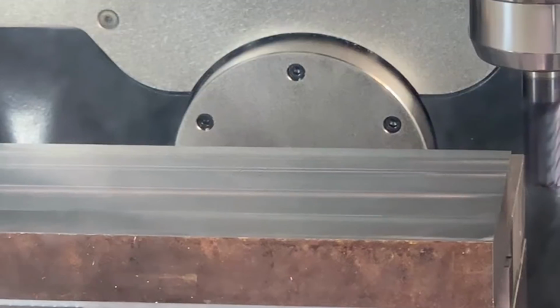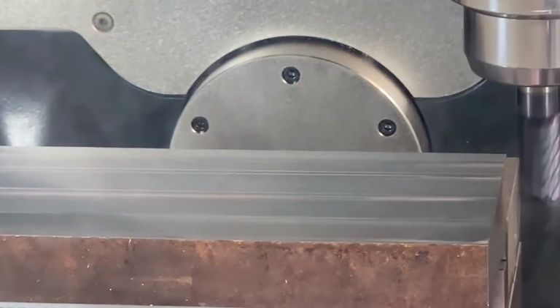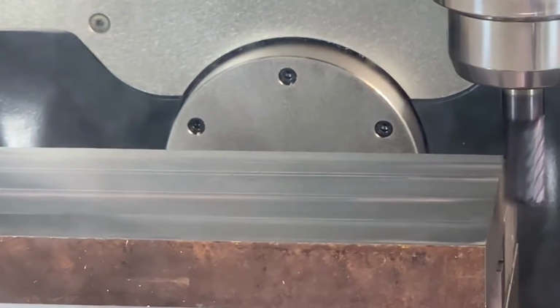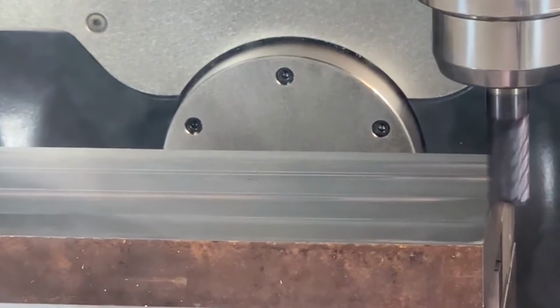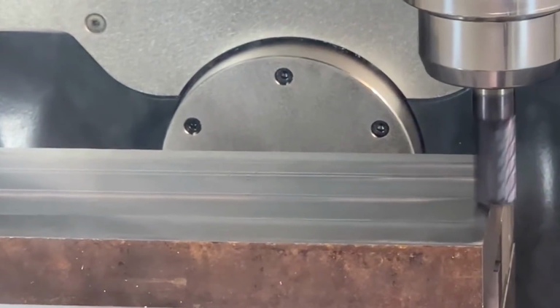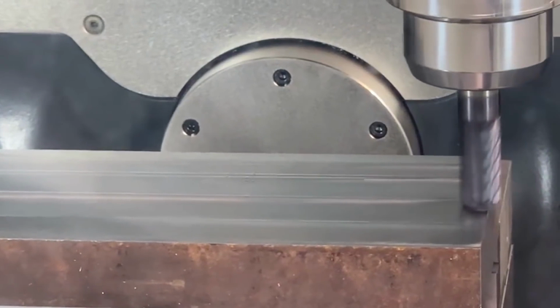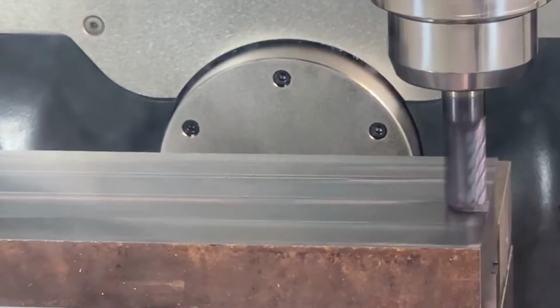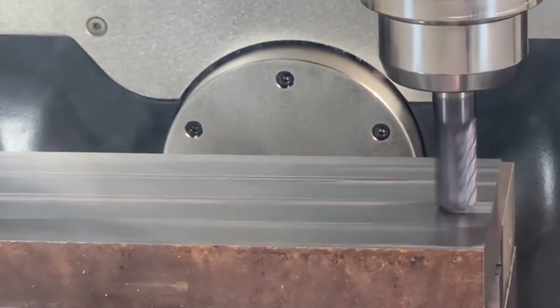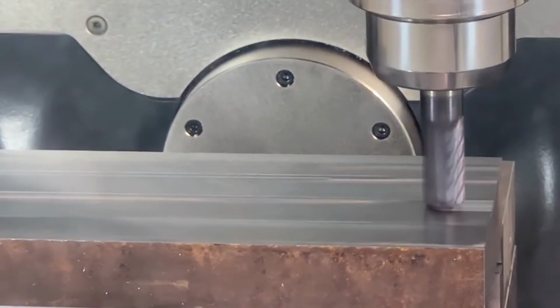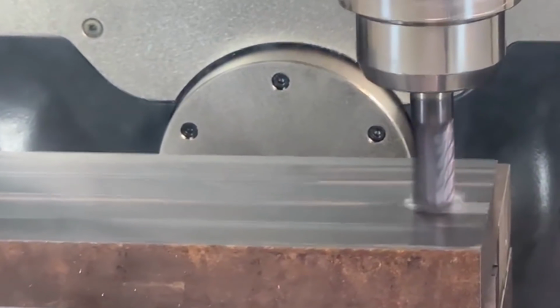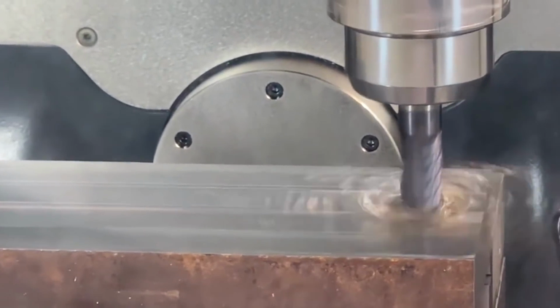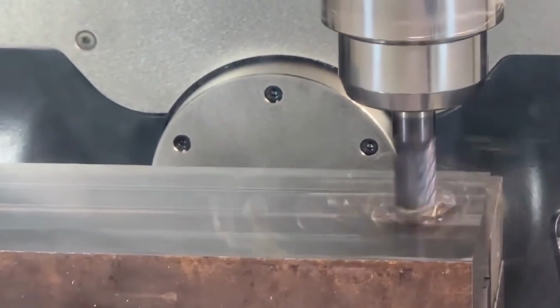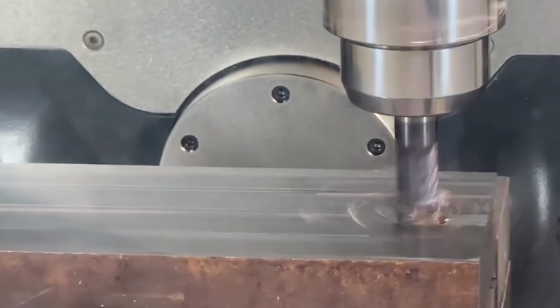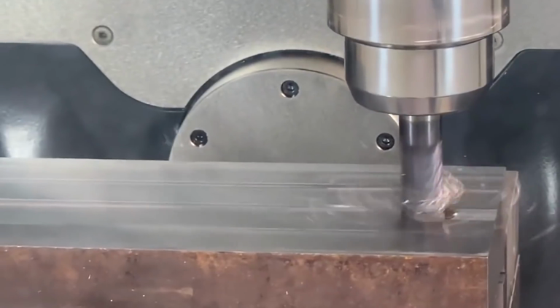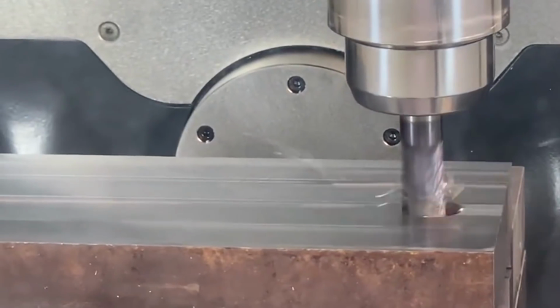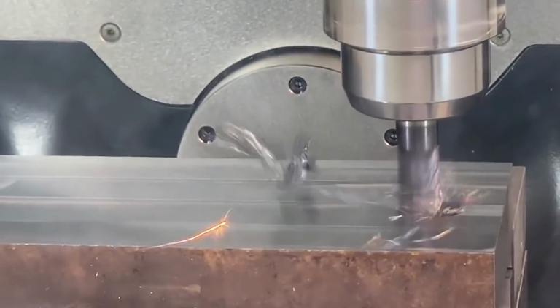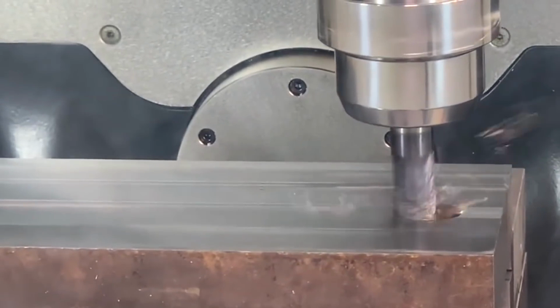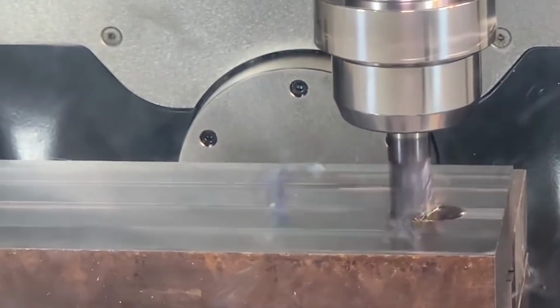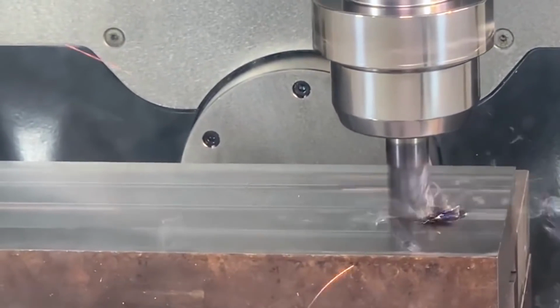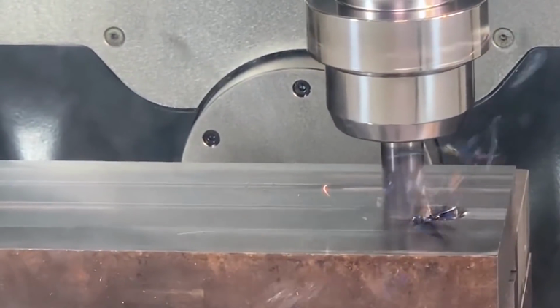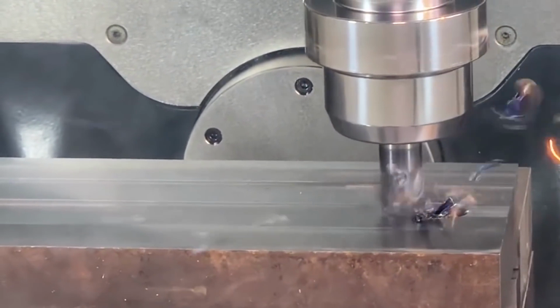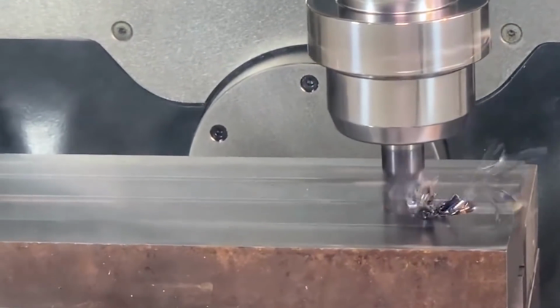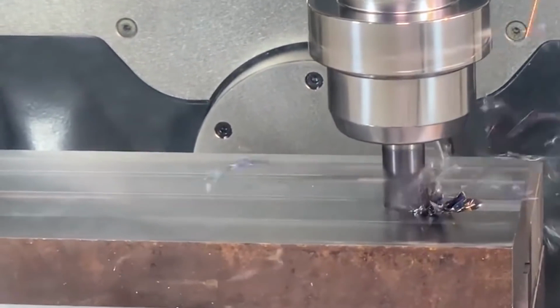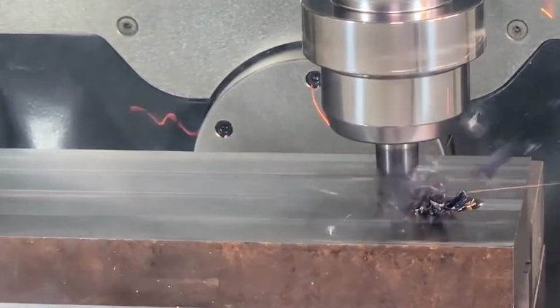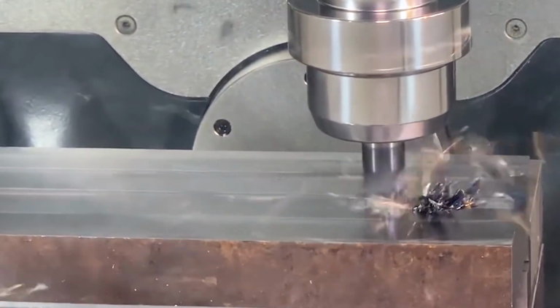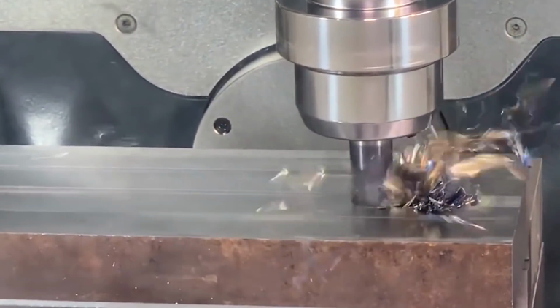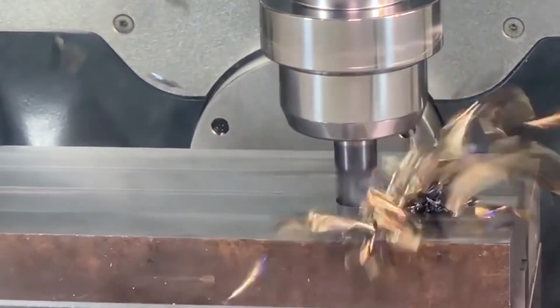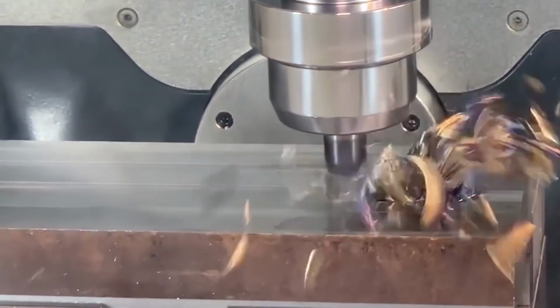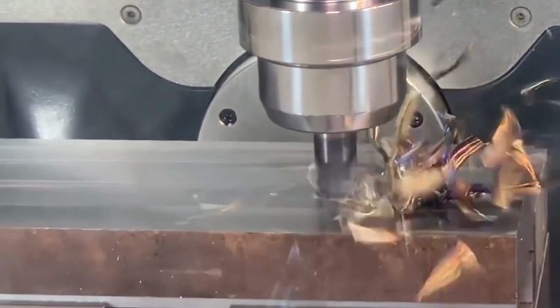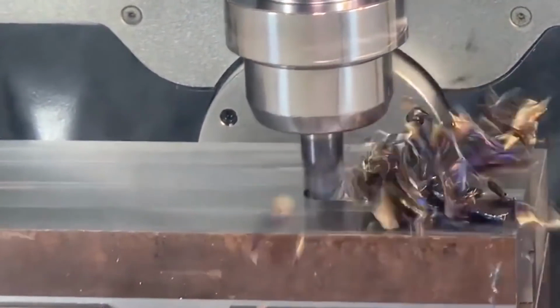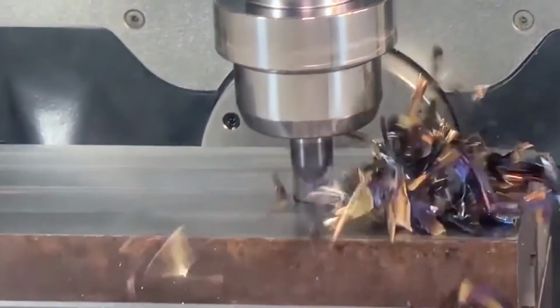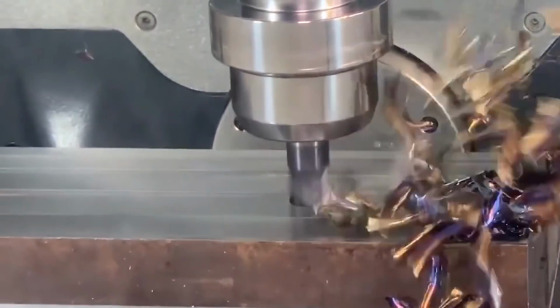You may notice that in some of our videos we're cutting without coolant and only using through spindle air blow. But does that mean that cutting dry is our preferred method? Most of the time the answer is no.